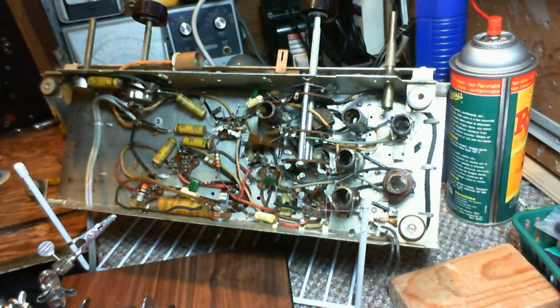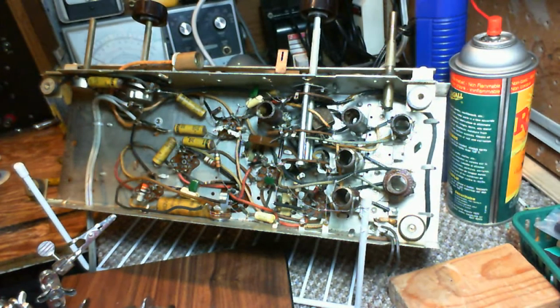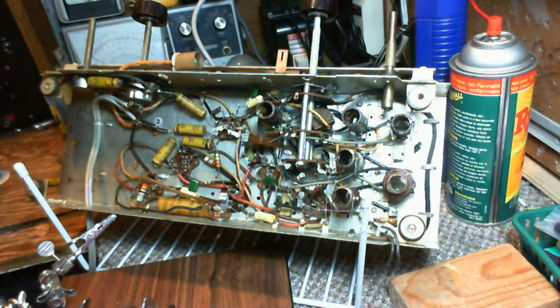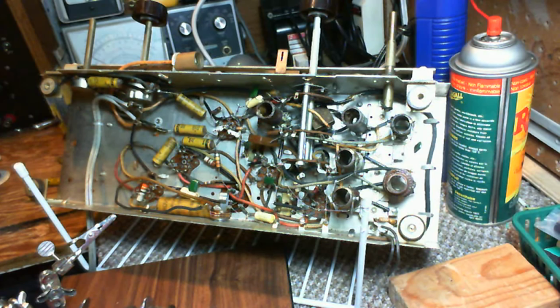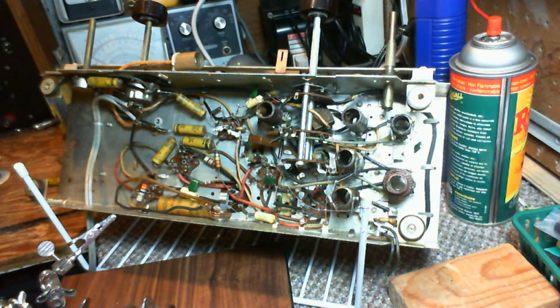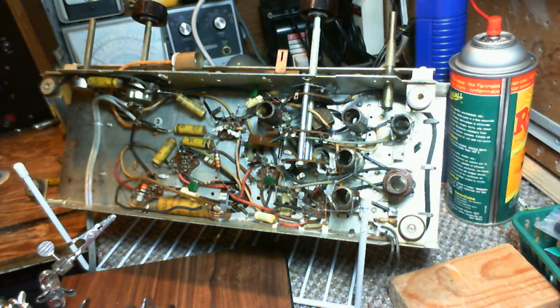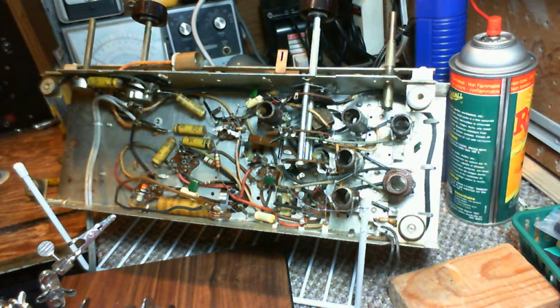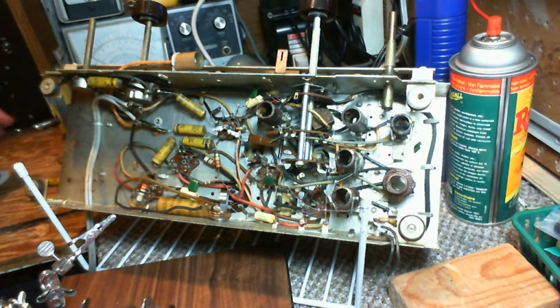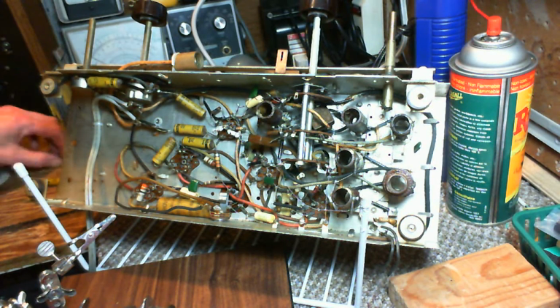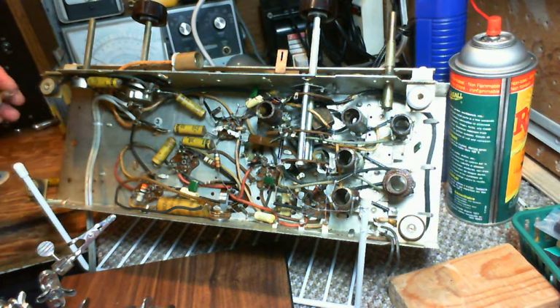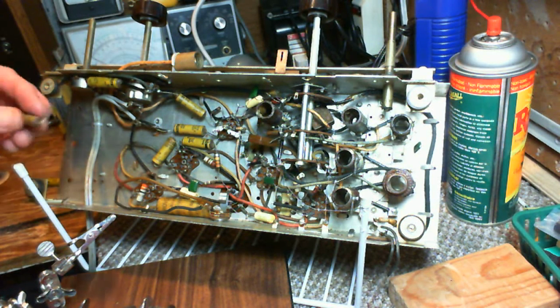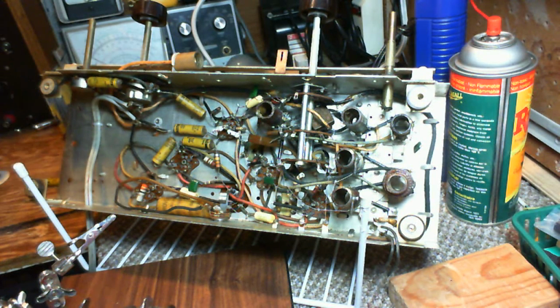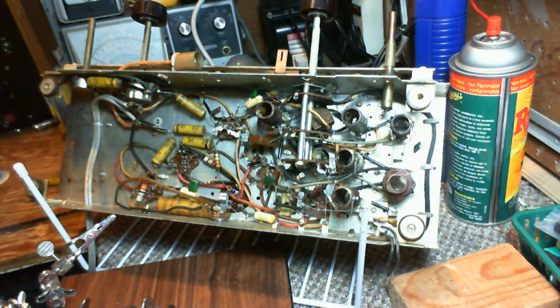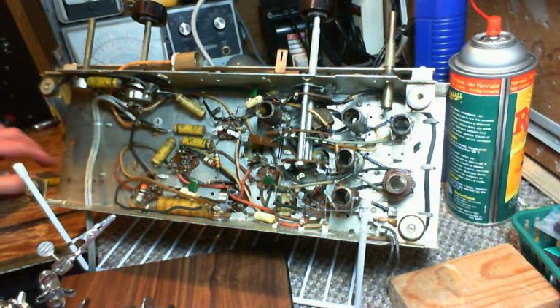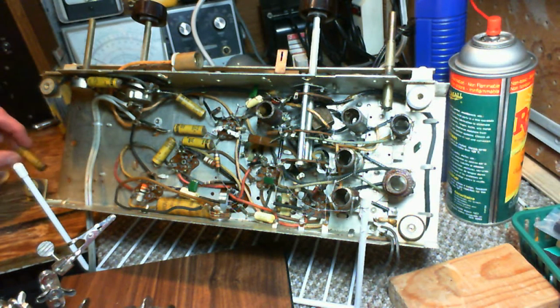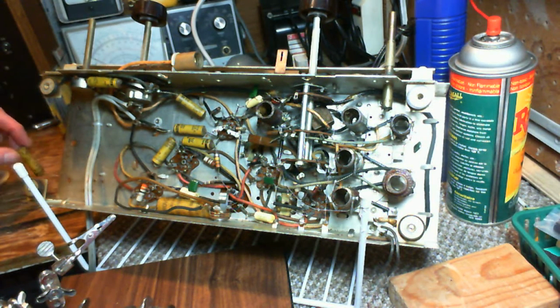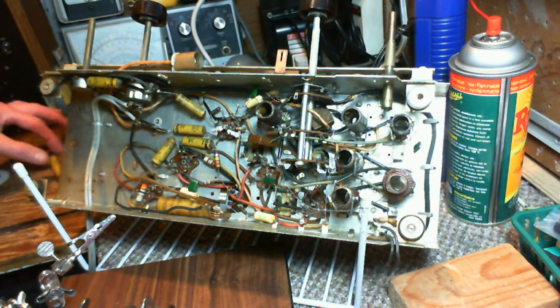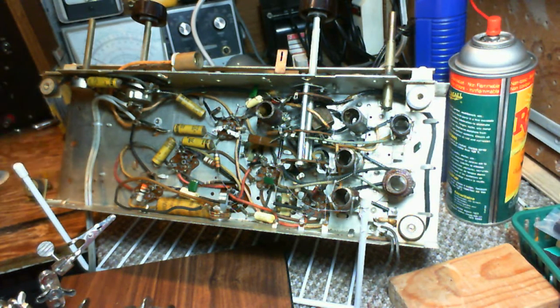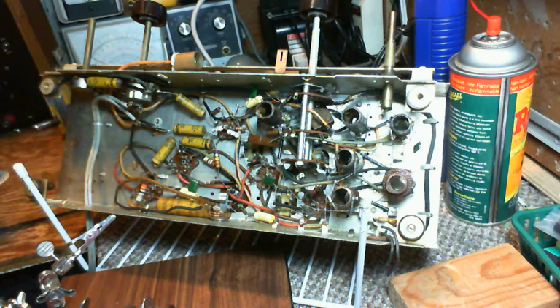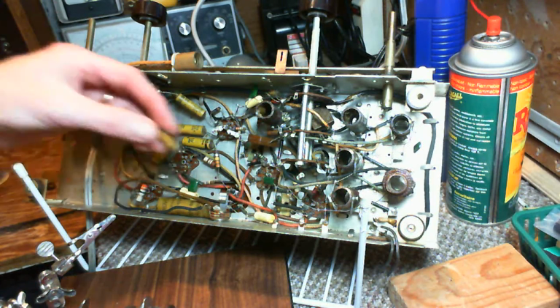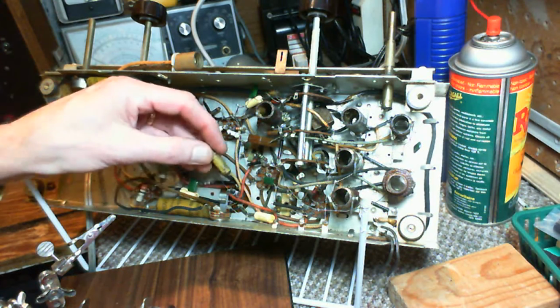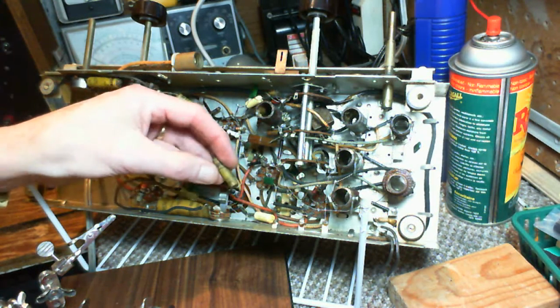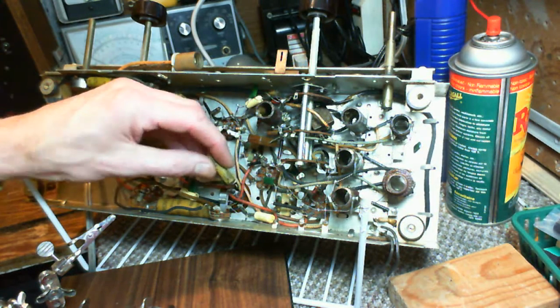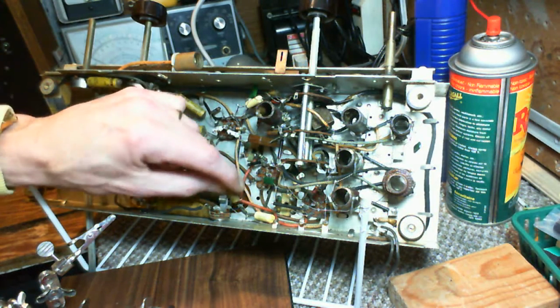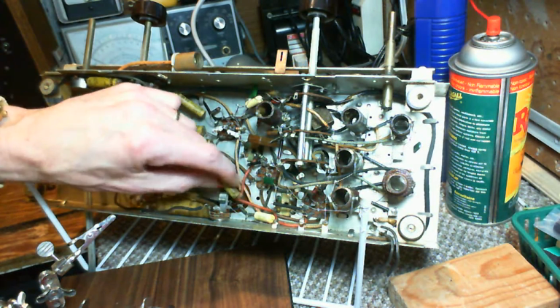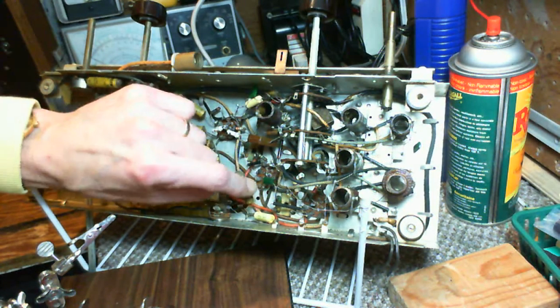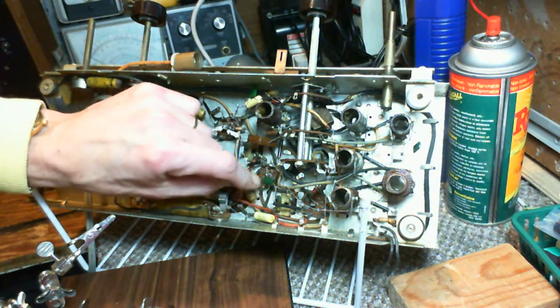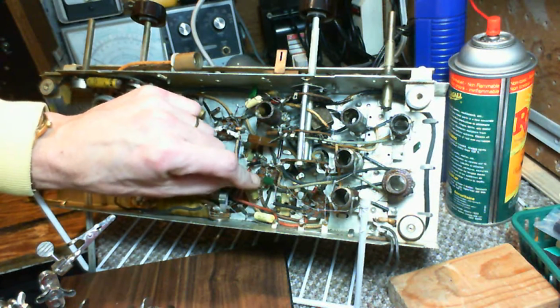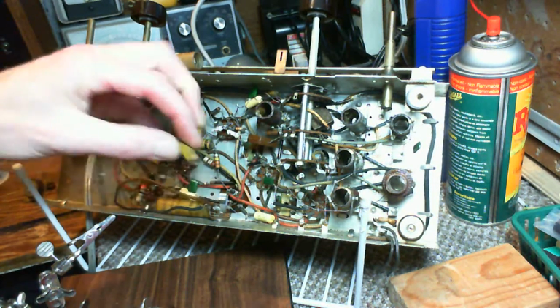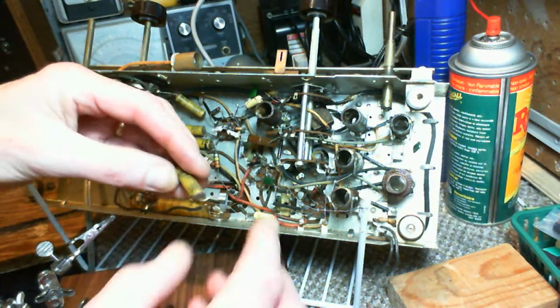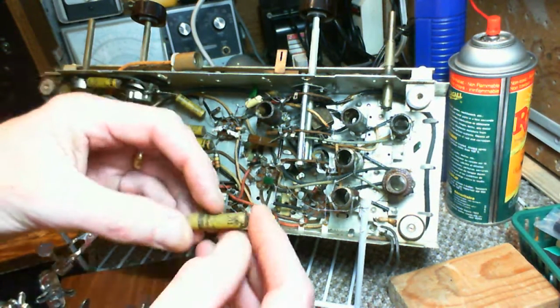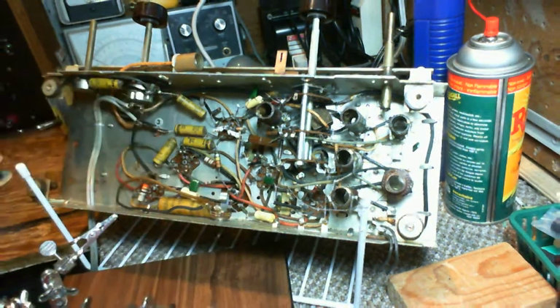Well, that was smart of me — I cut it out and then just set it down. I think it's this one without looking at it. It's a 0.01.